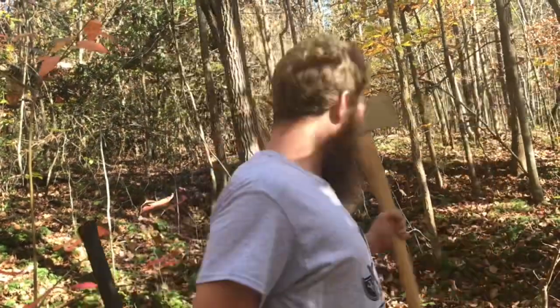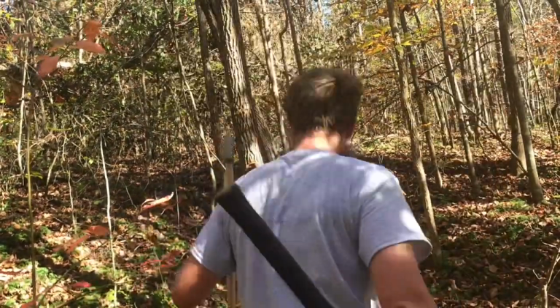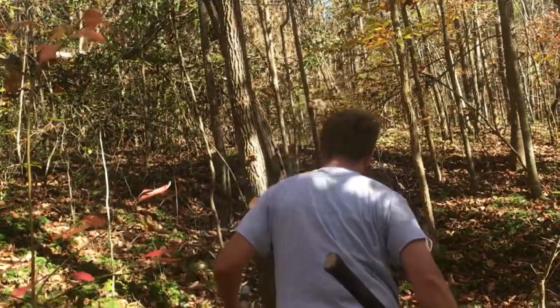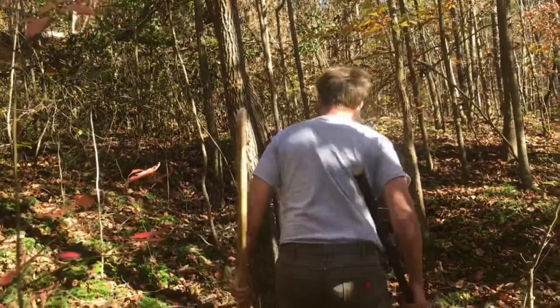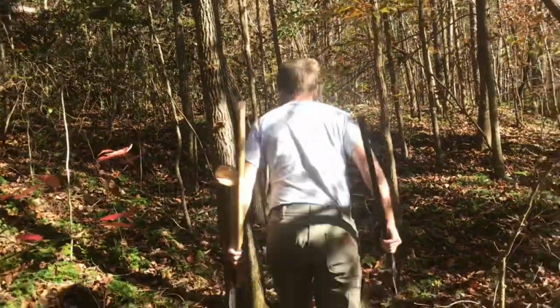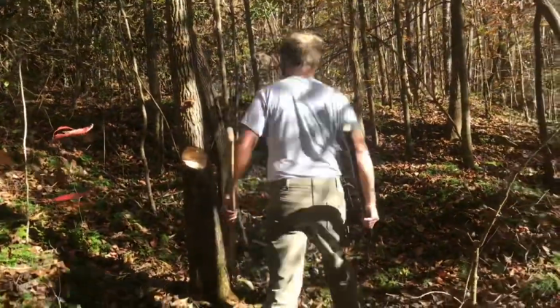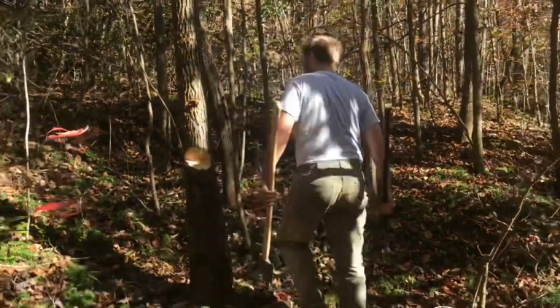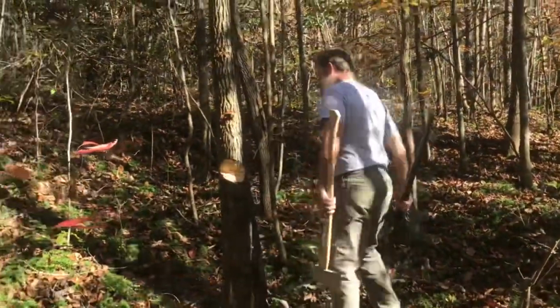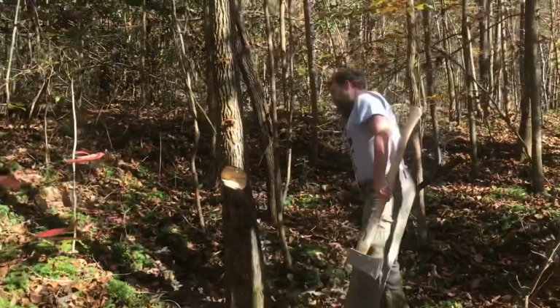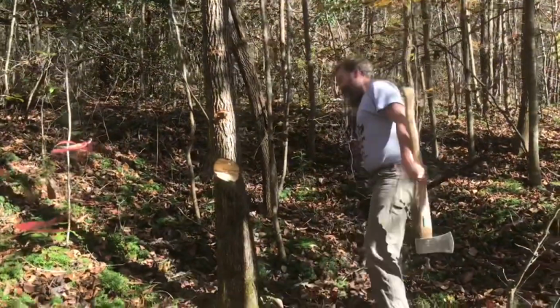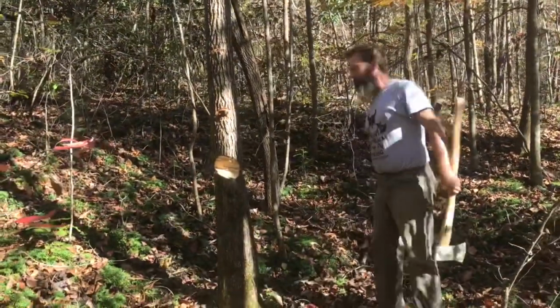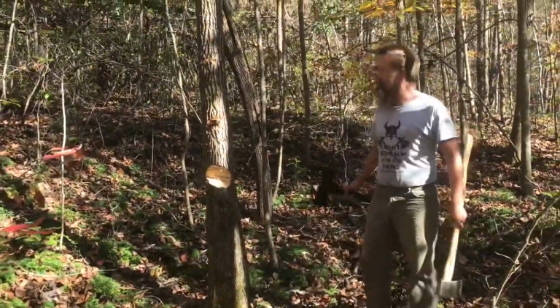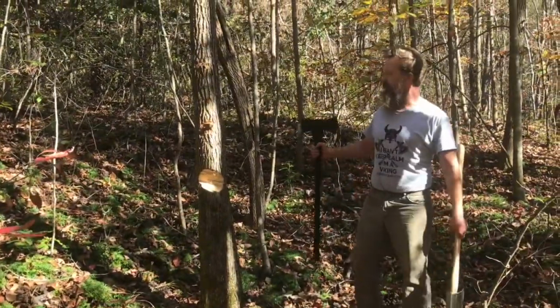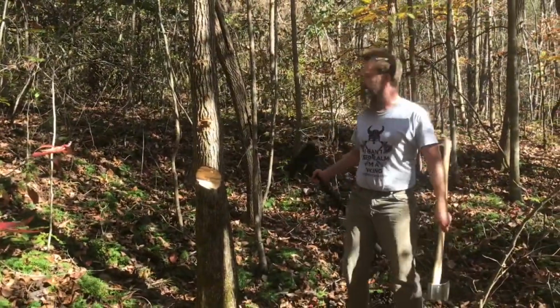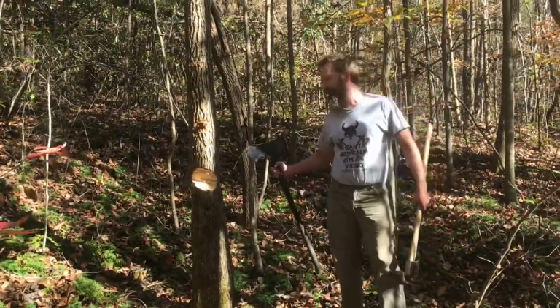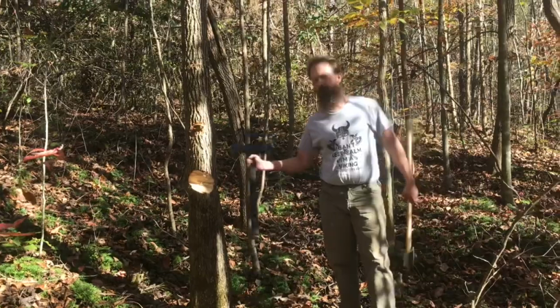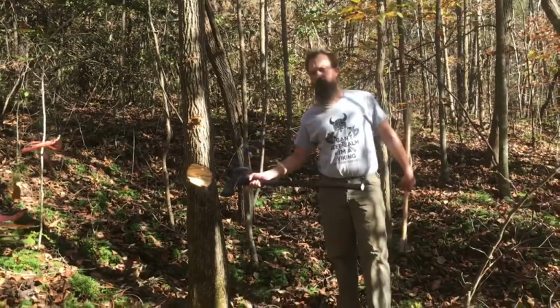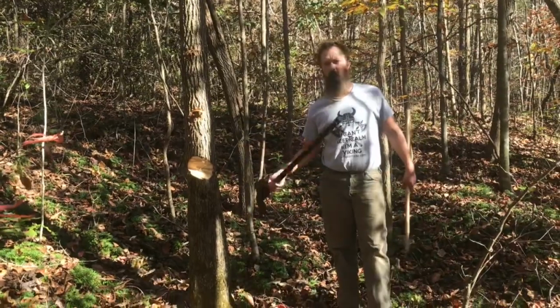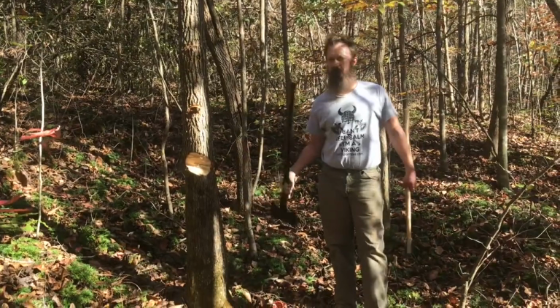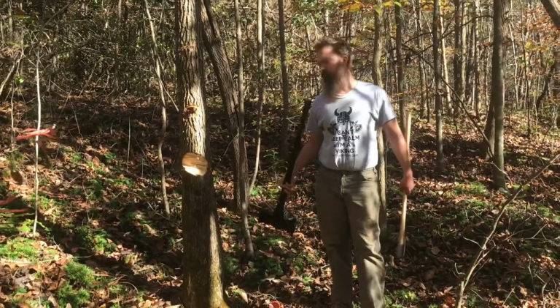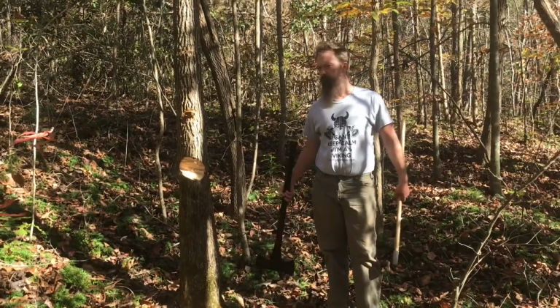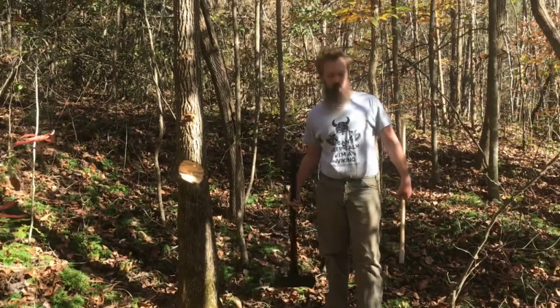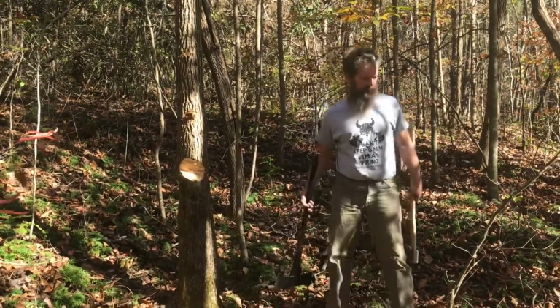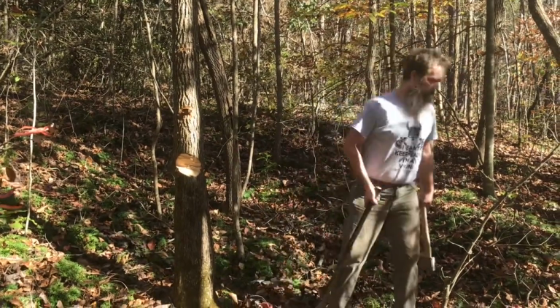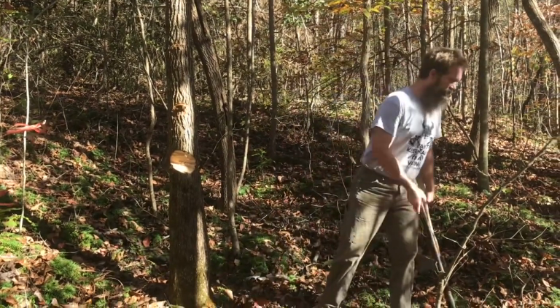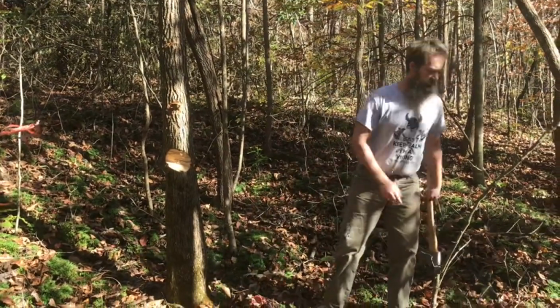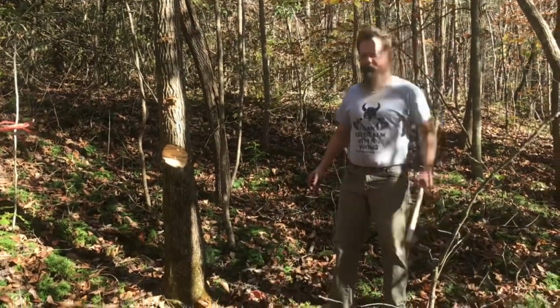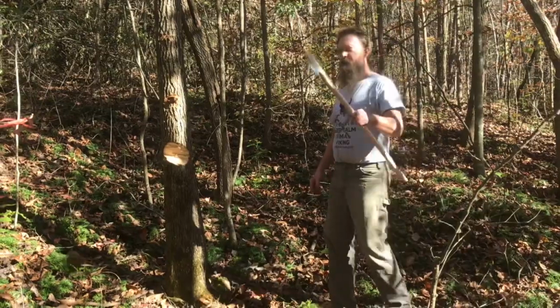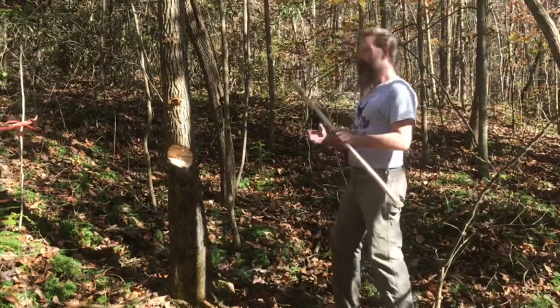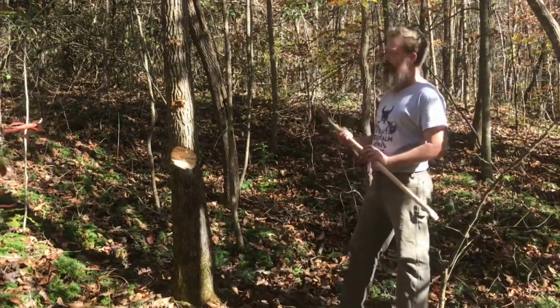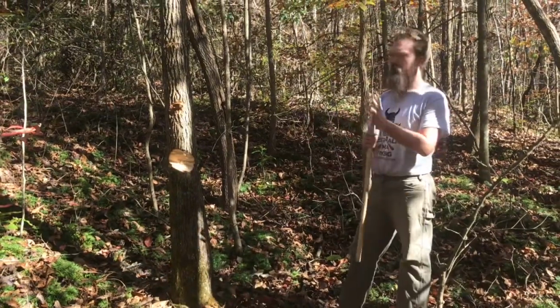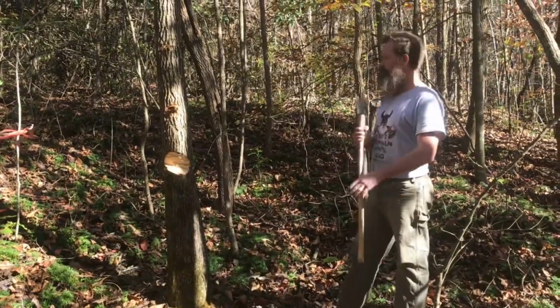I almost went and got a new tree because I didn't want you to think I was cheating. I don't remember how long we chopped on this one — it wasn't very long. Let me show you the advantage of the American felling axe and this 4.5-pound head.